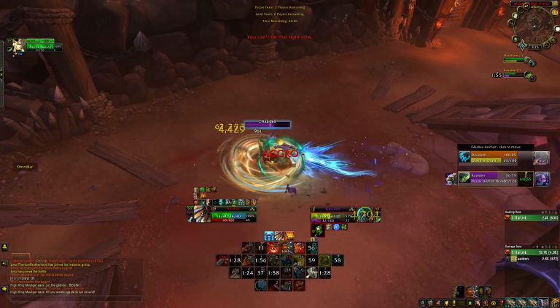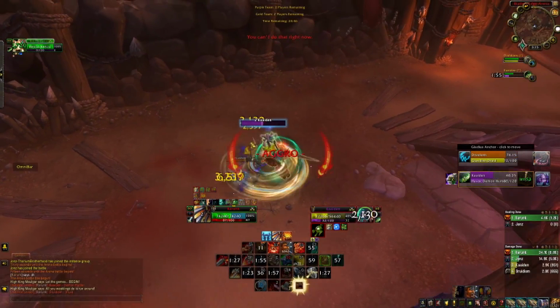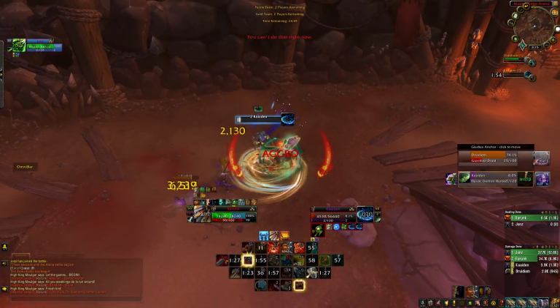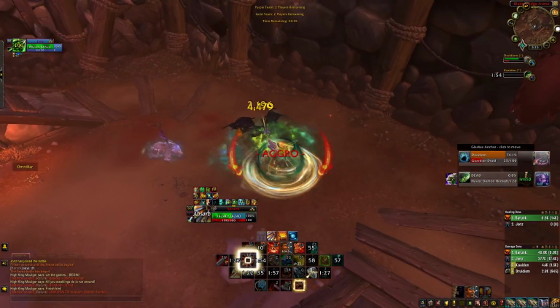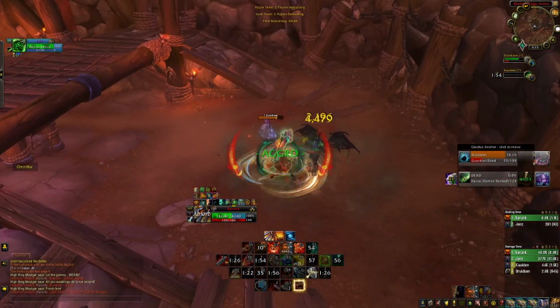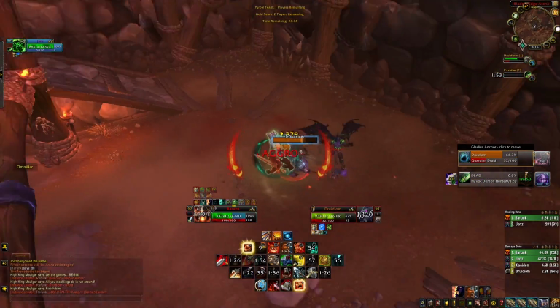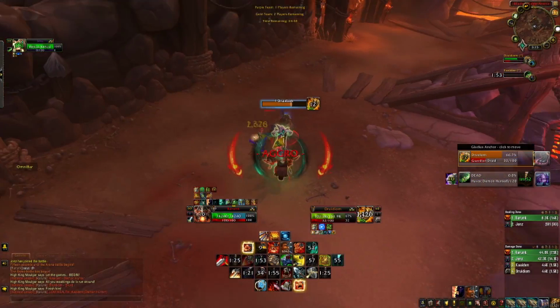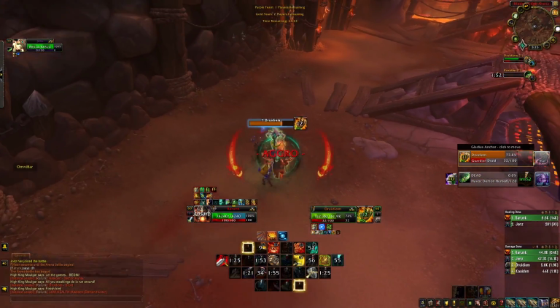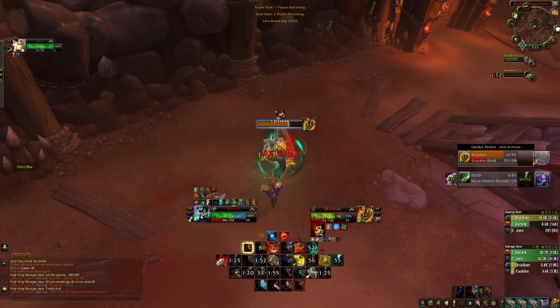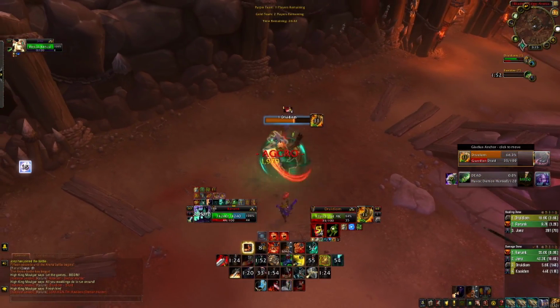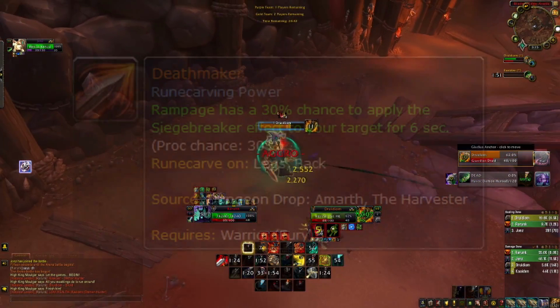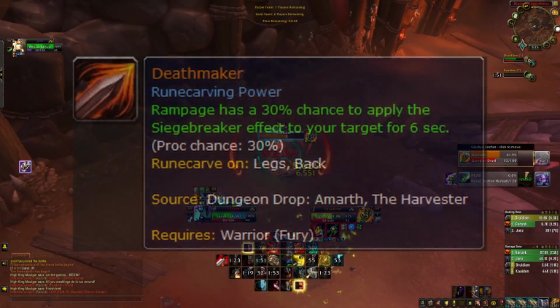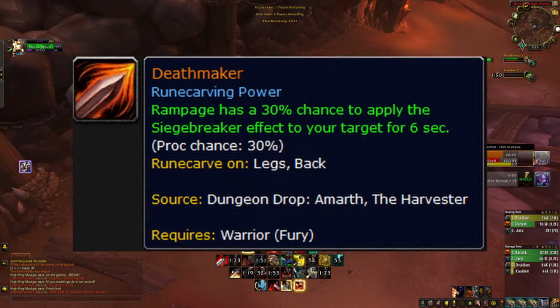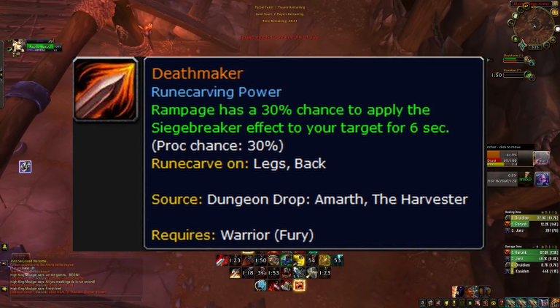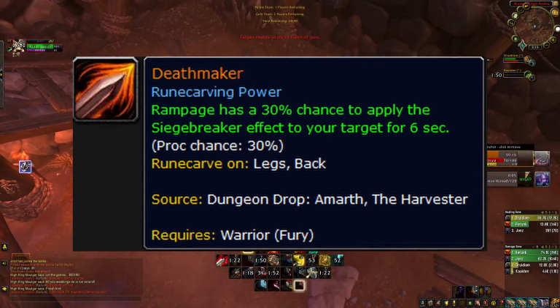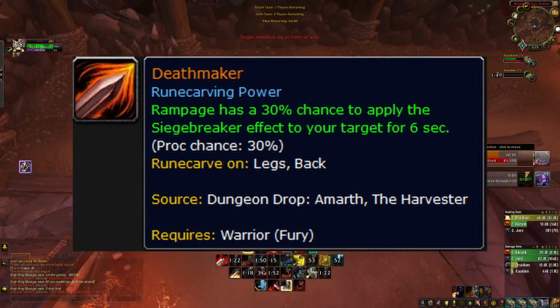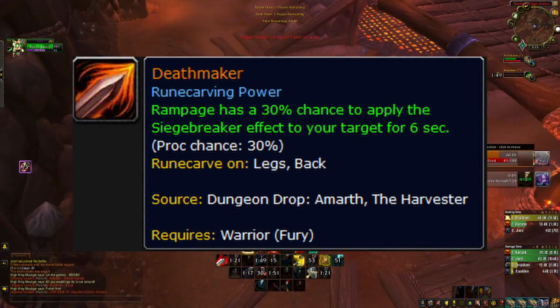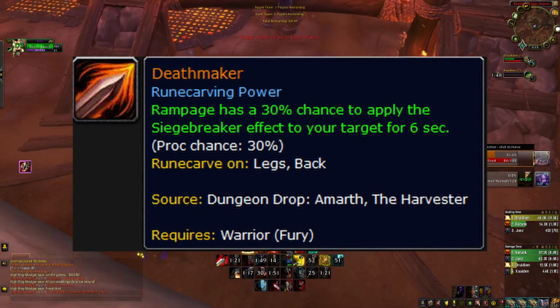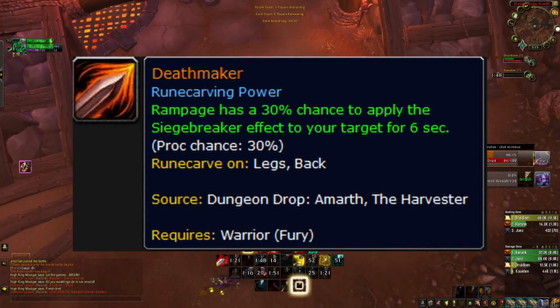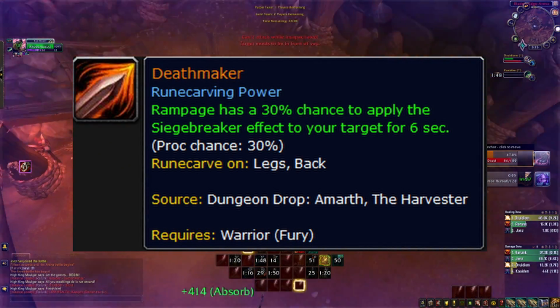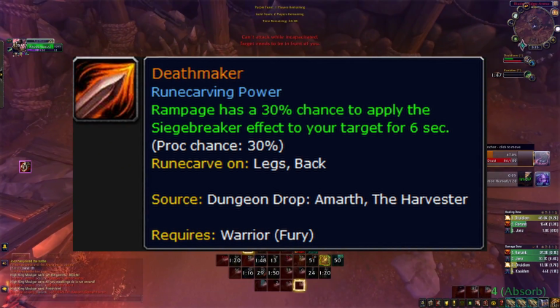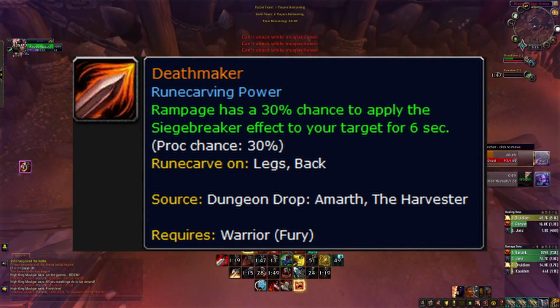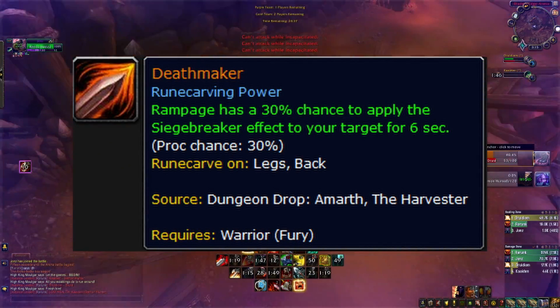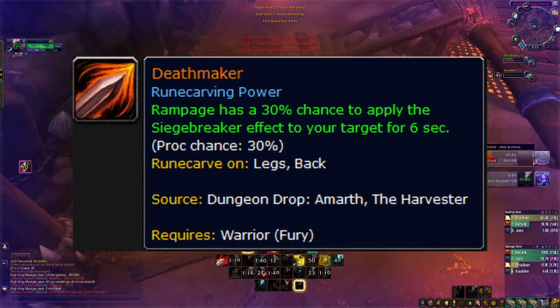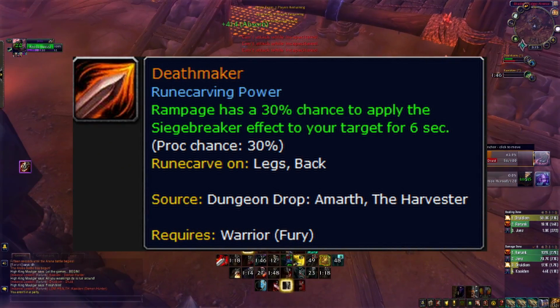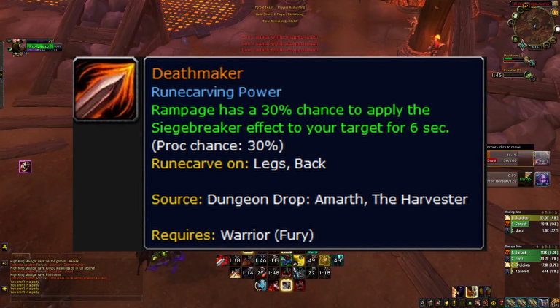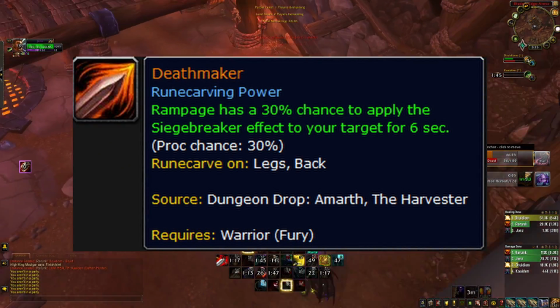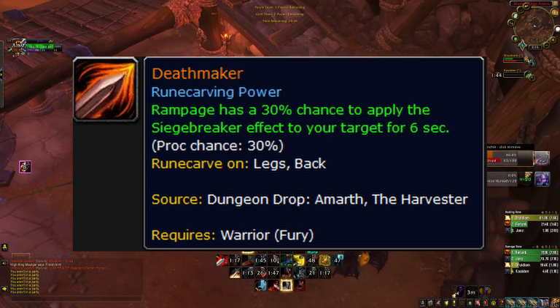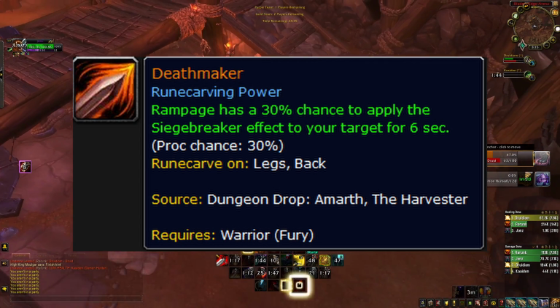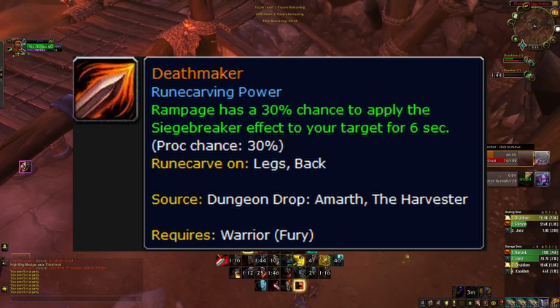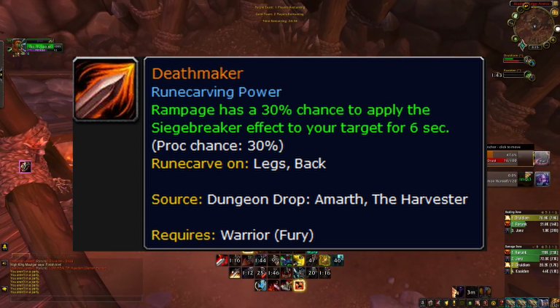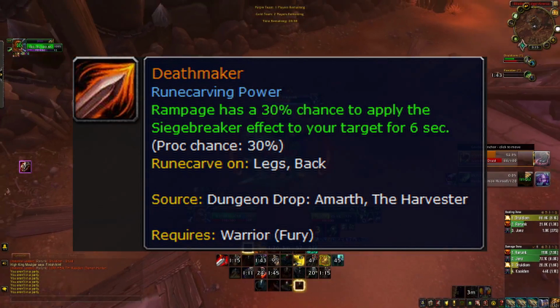For Fury Warrior, the best legendary for 9.2.5 is going to be Deathmaker. This gives your Rampage a 30% chance to apply Siegebreaker to your target for 6 seconds. This is going to be crafted on your cloak since you'll have tier pieces on your legs.